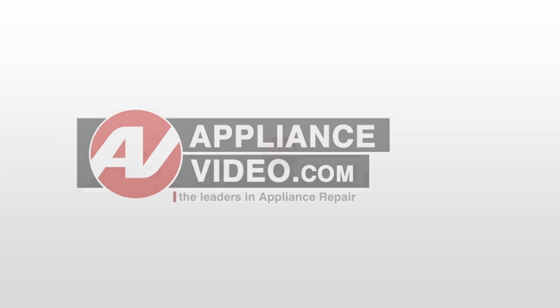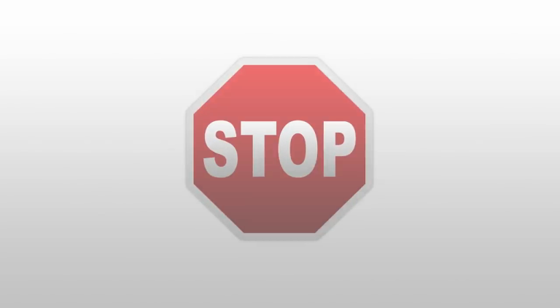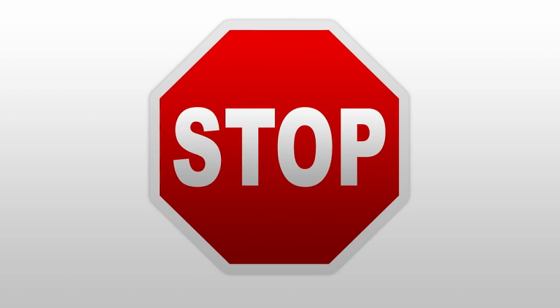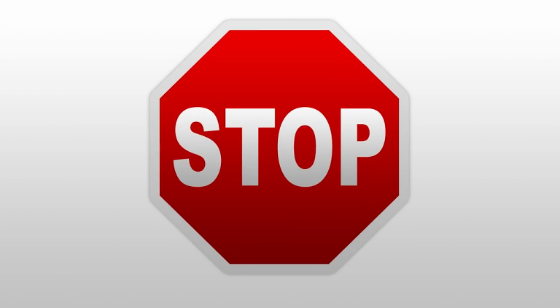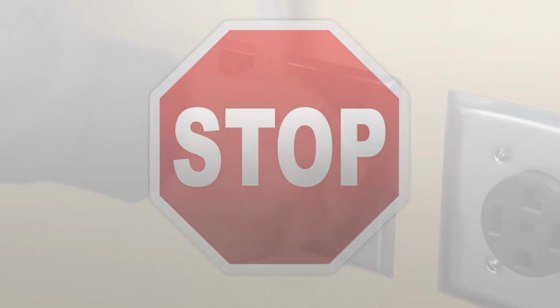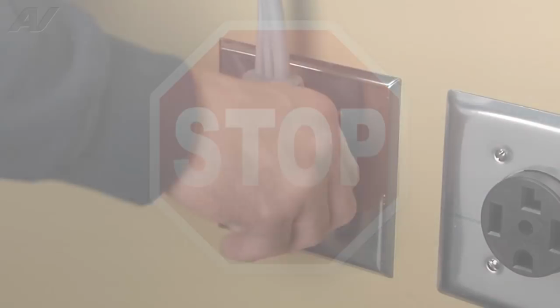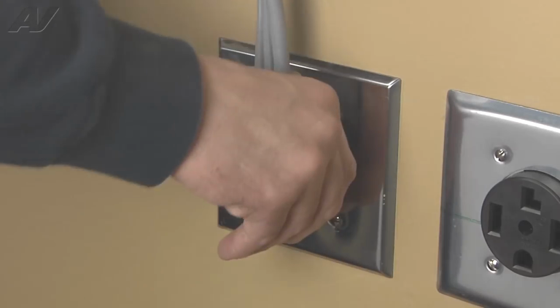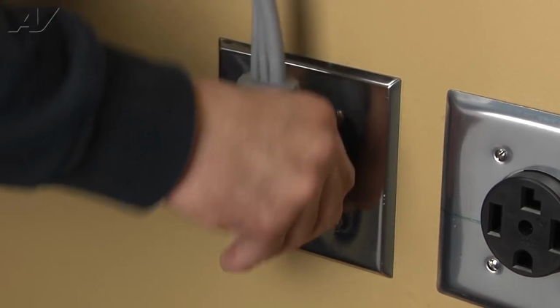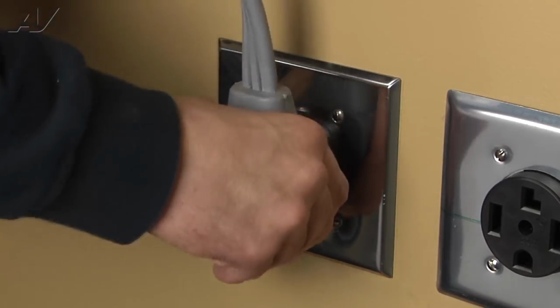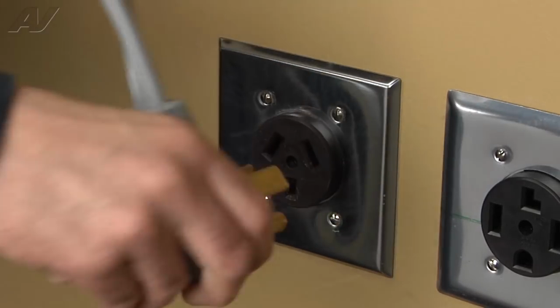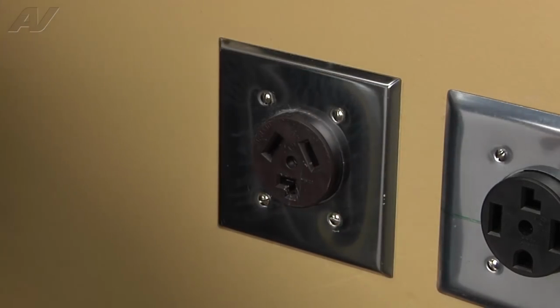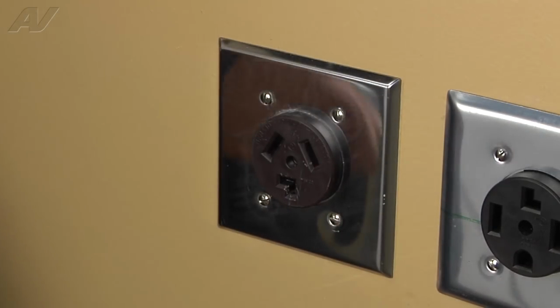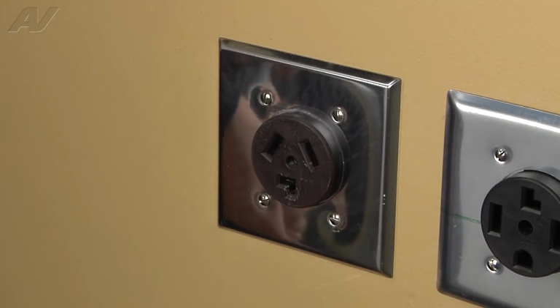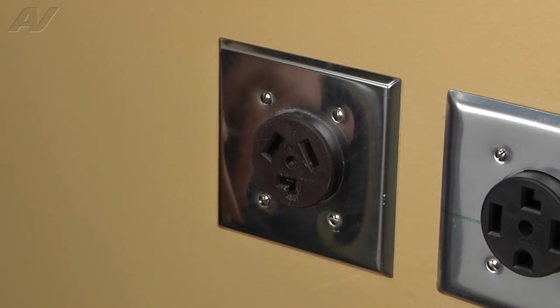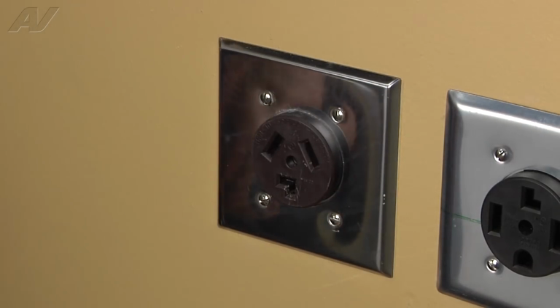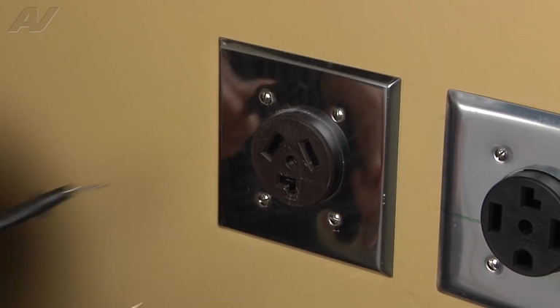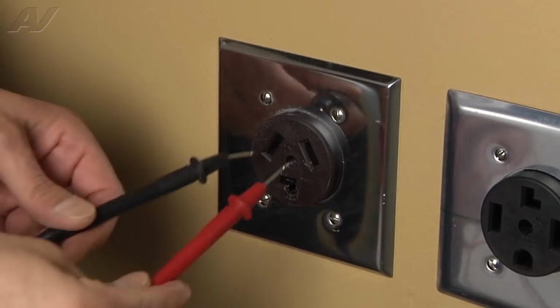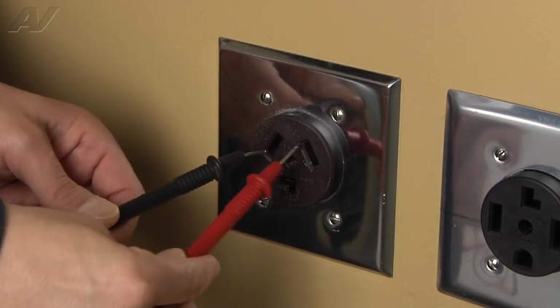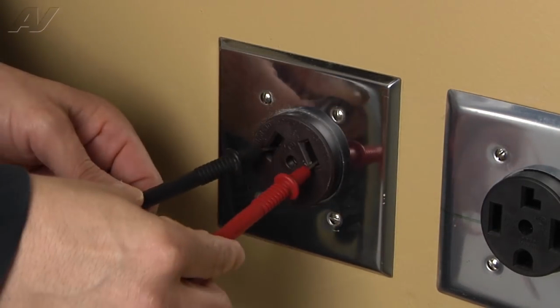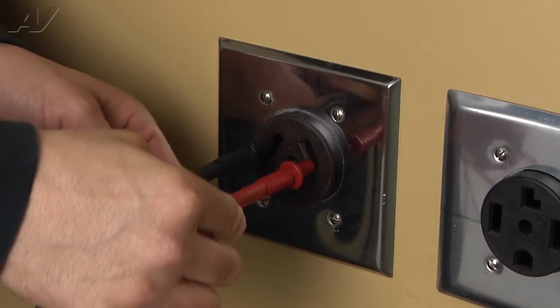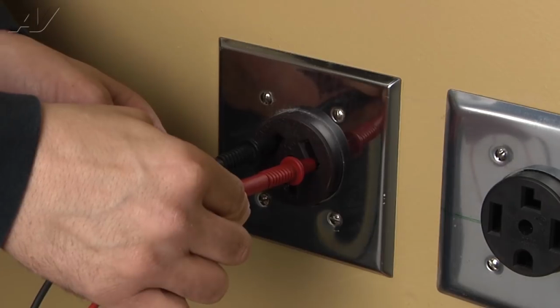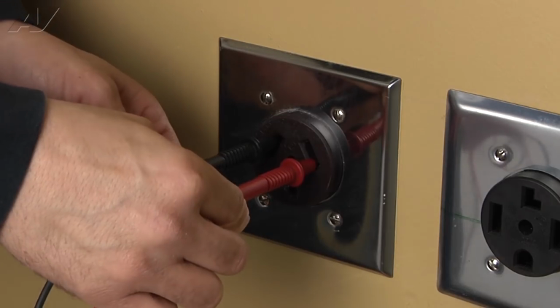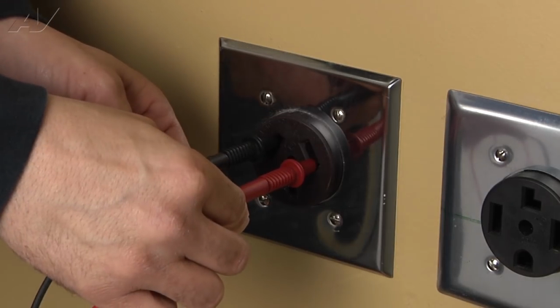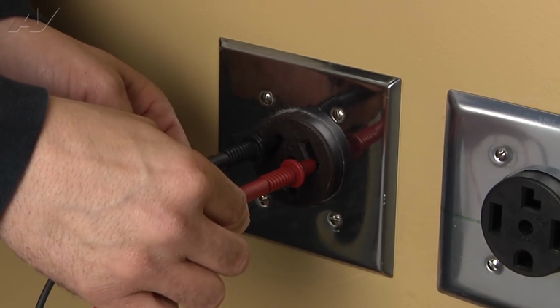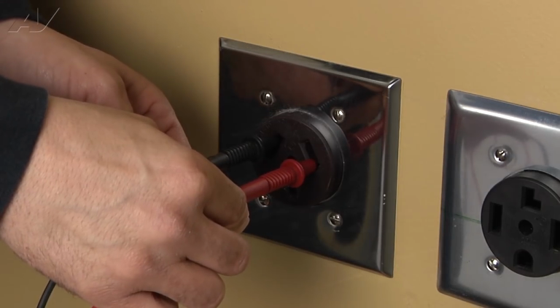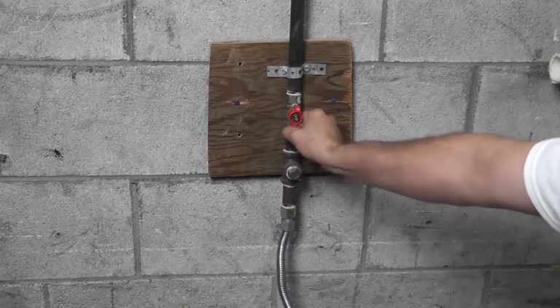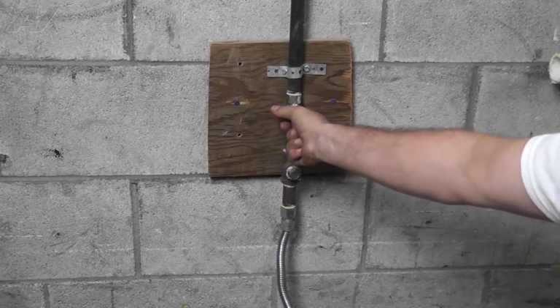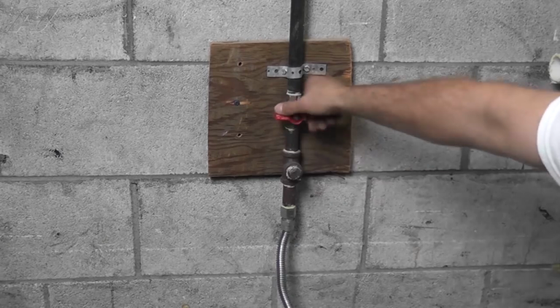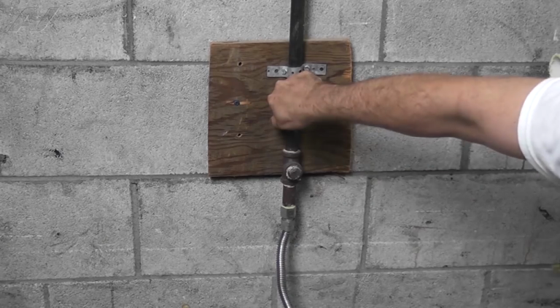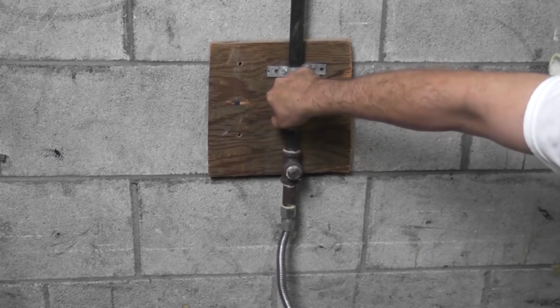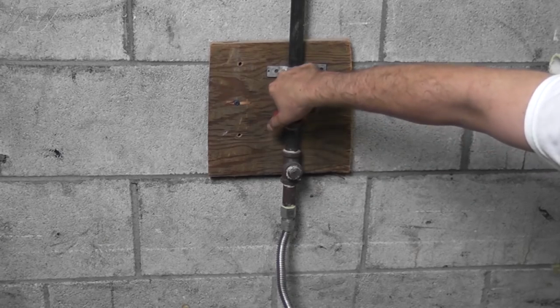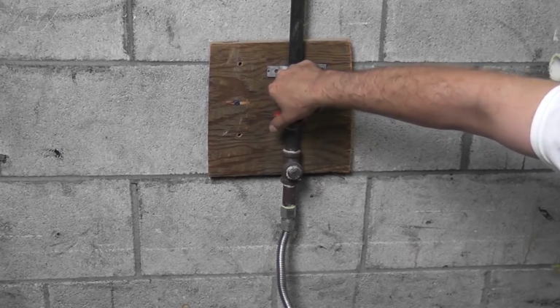Stop. Before you begin any repair, unplug the appliance from the wall outlet. It is also recommended that you check for proper voltage. Remember to also turn off the gas.